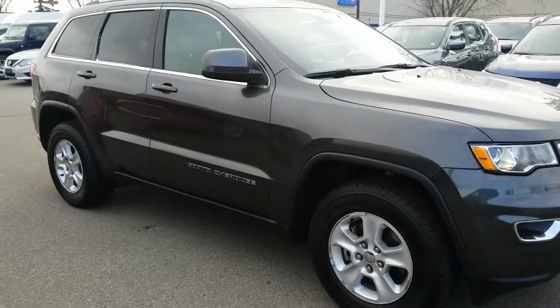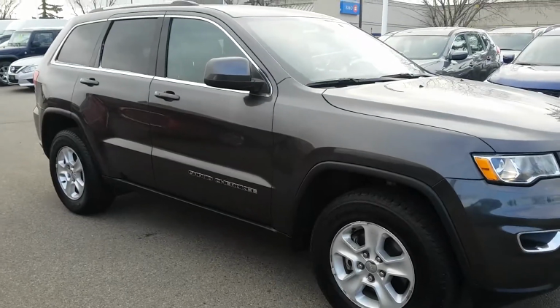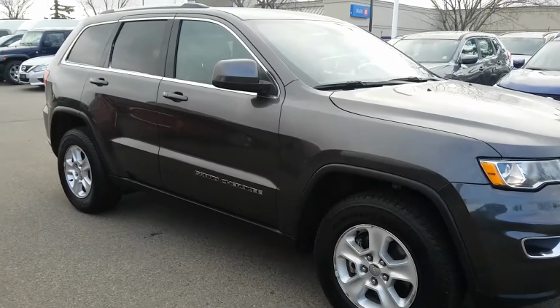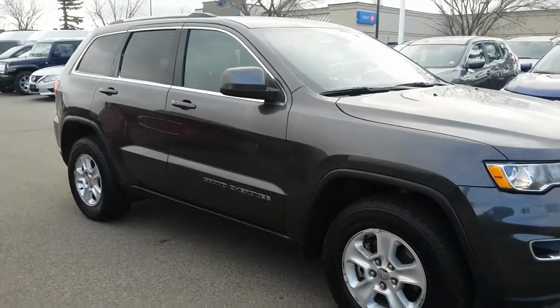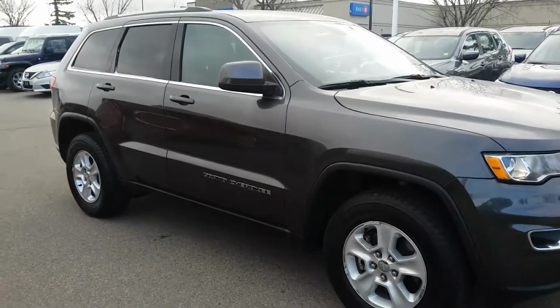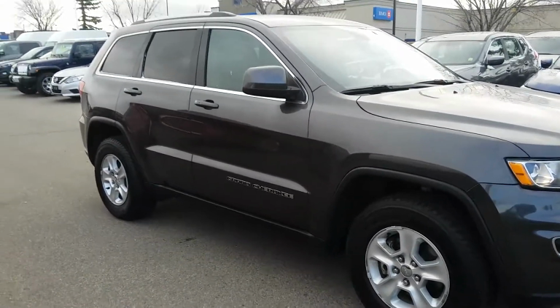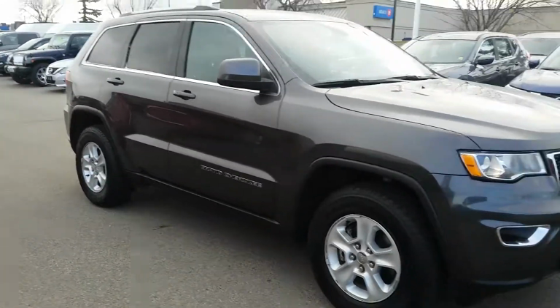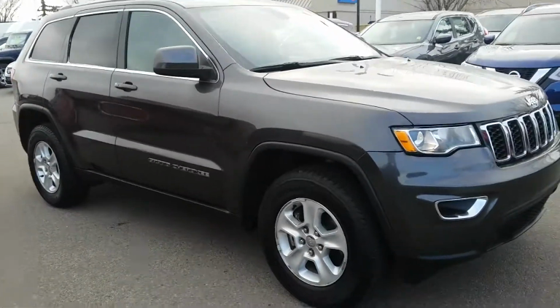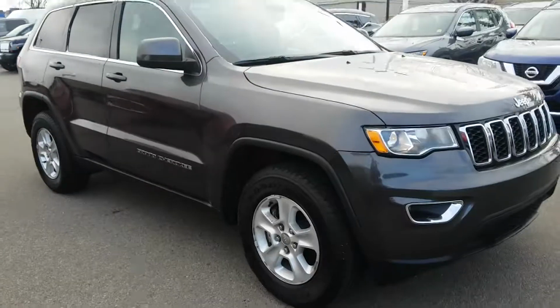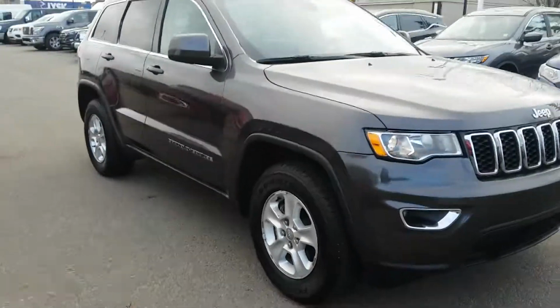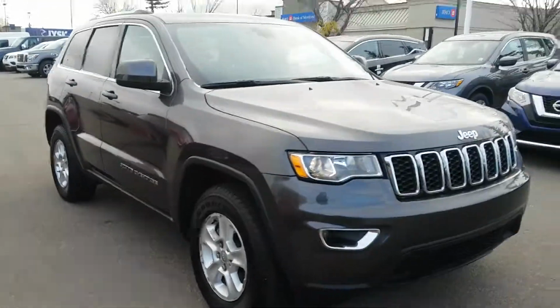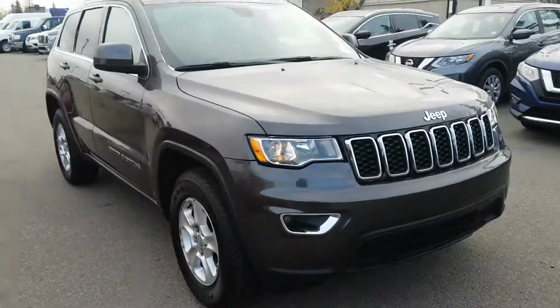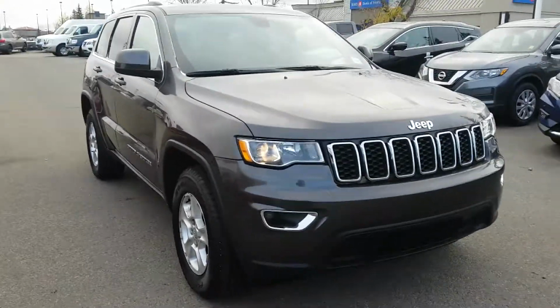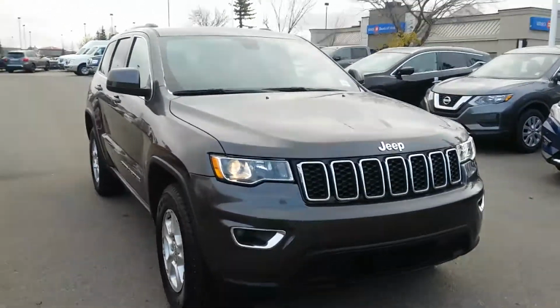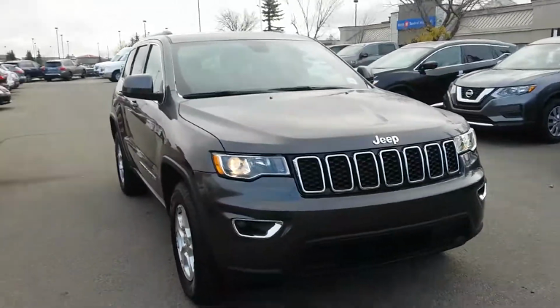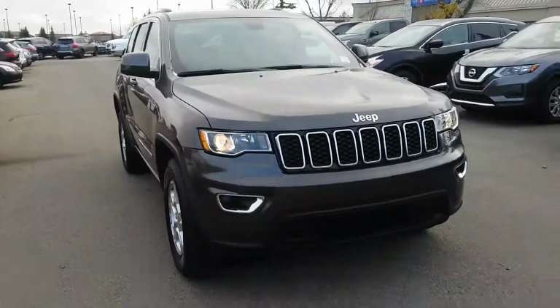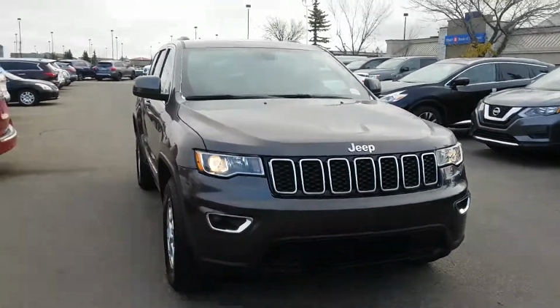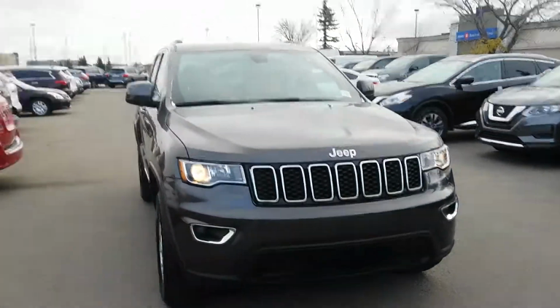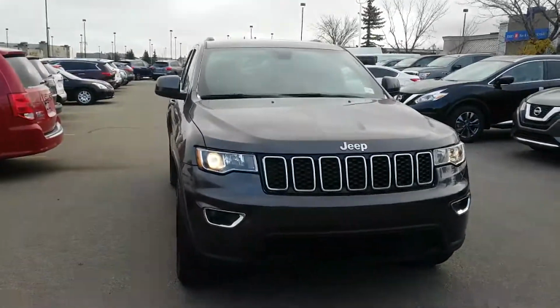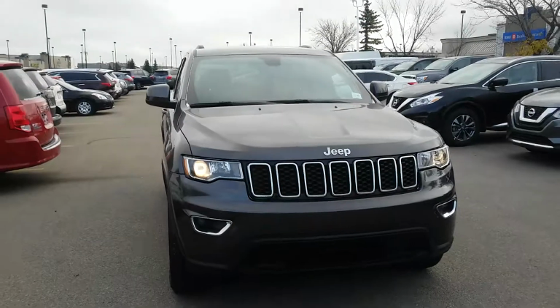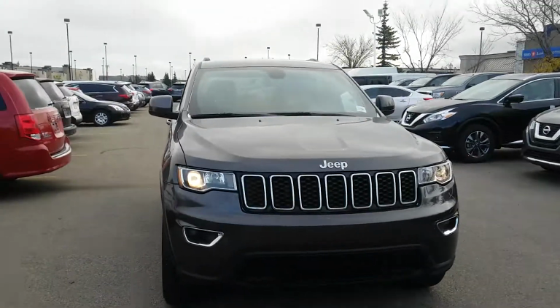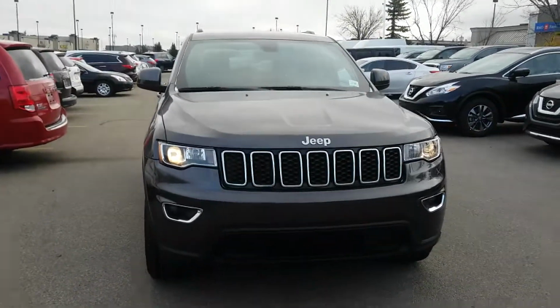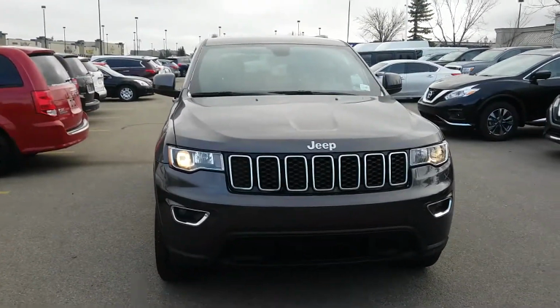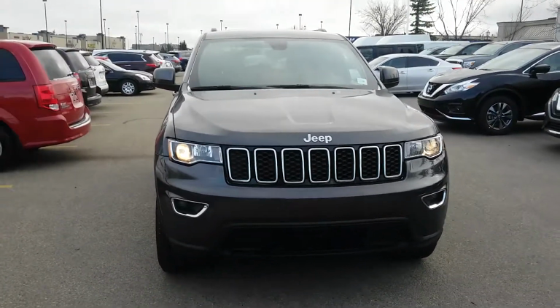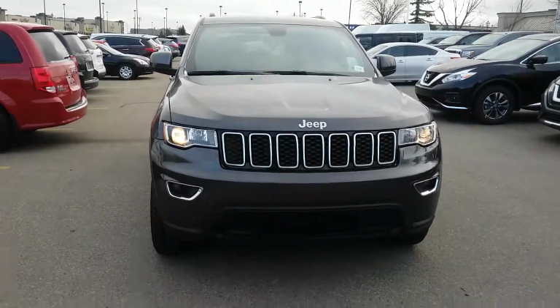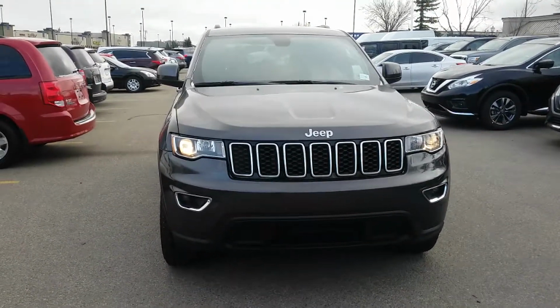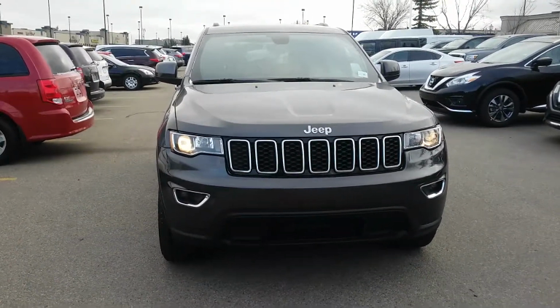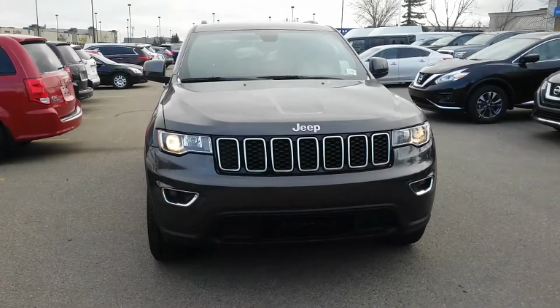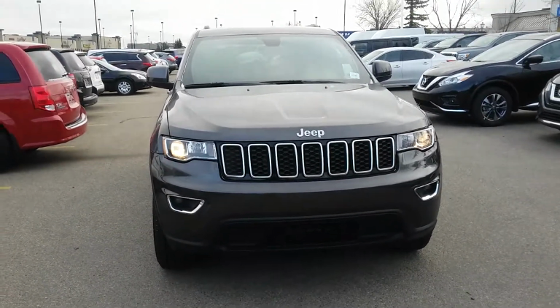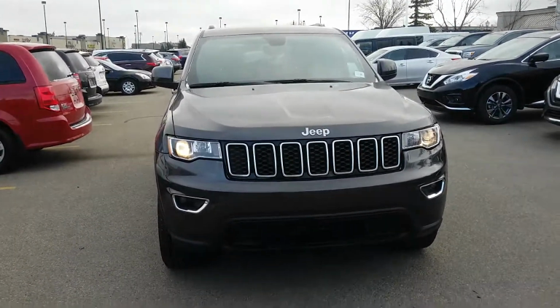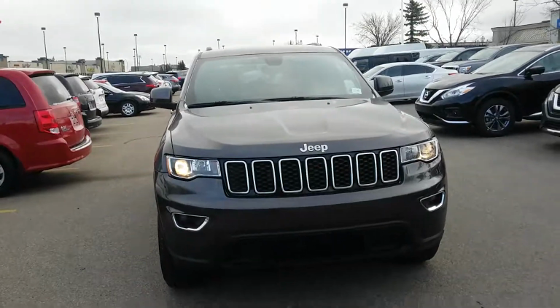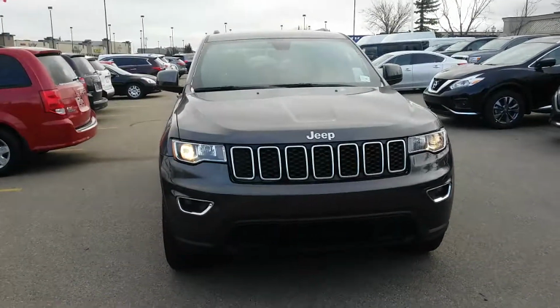Okay, and here we are on the passenger side, just coming around to the front. It's a gorgeous vehicle, shows really well, very clean. I'll follow up with you in a little bit and hopefully this is a vehicle for you. Thank you.